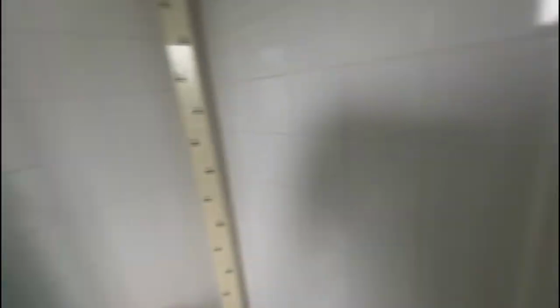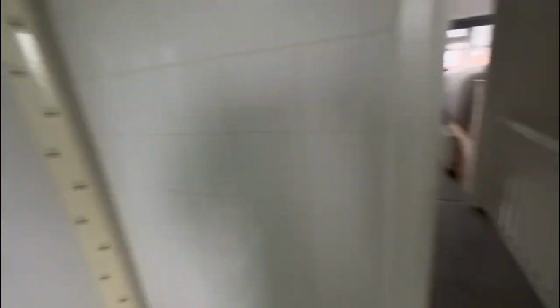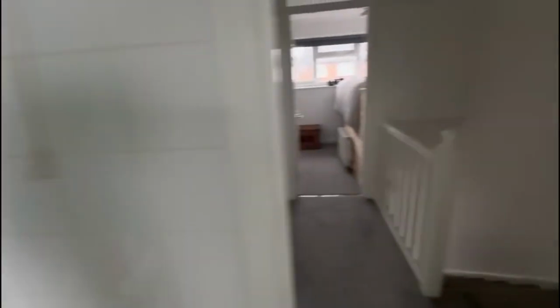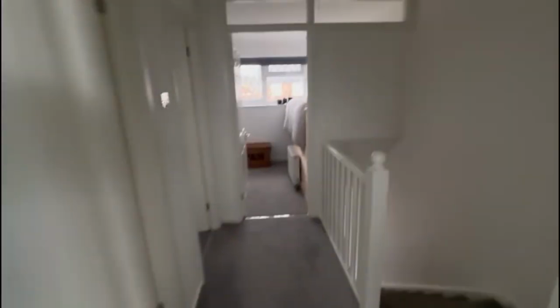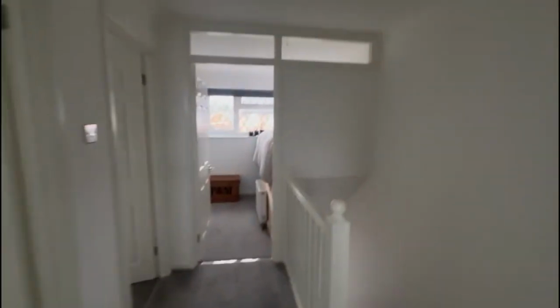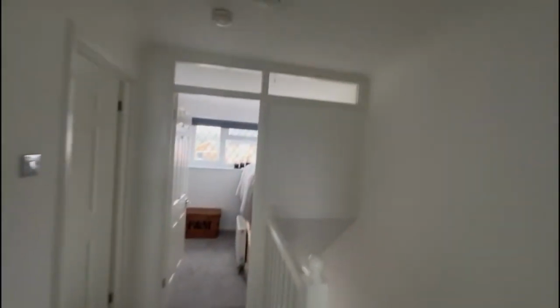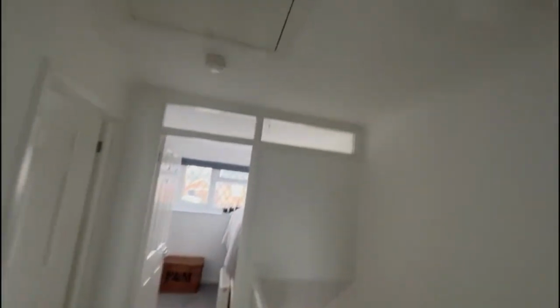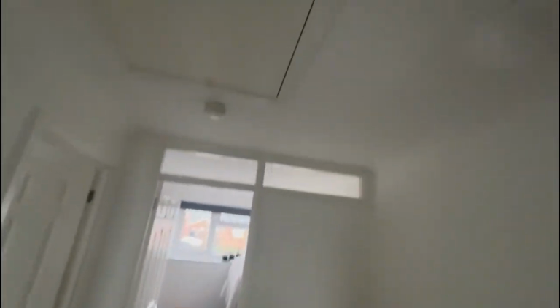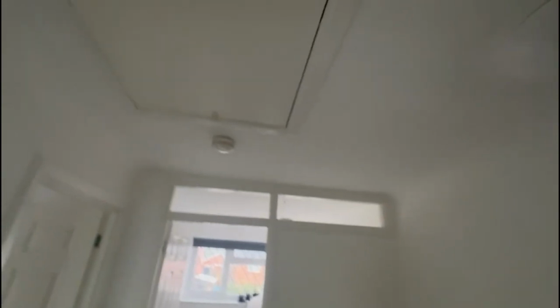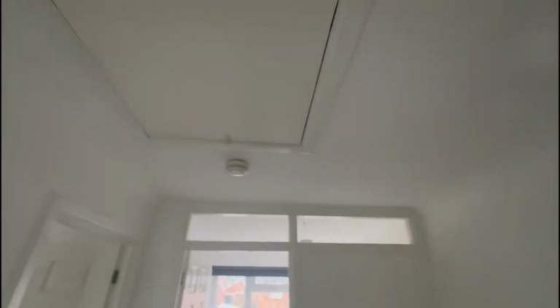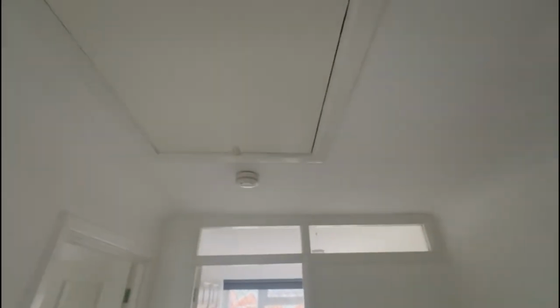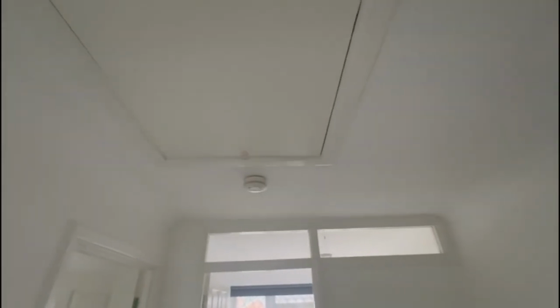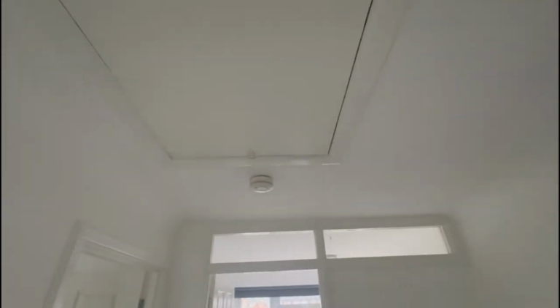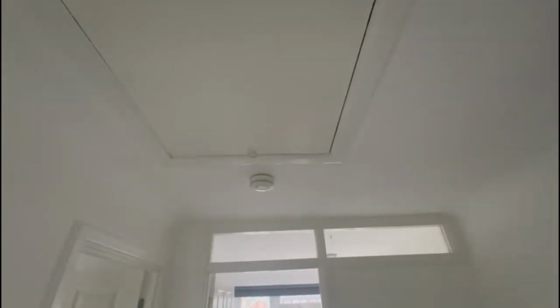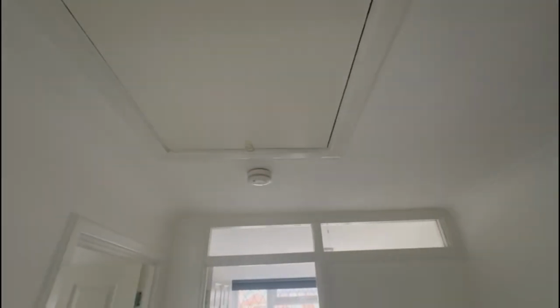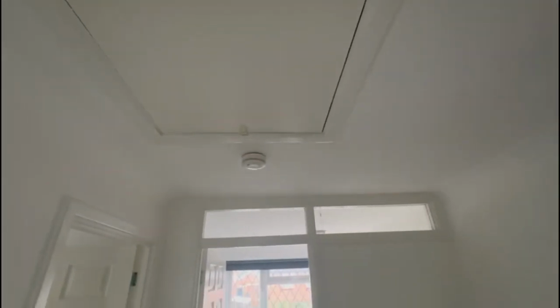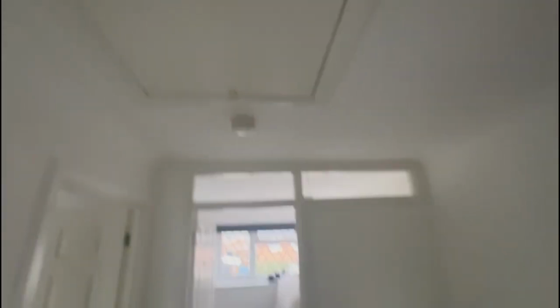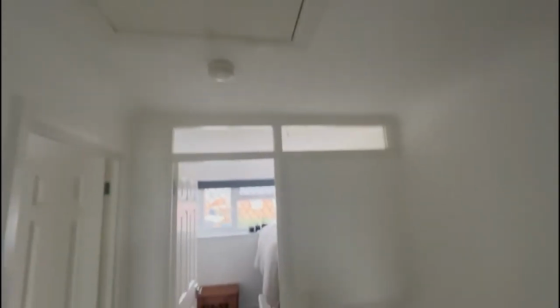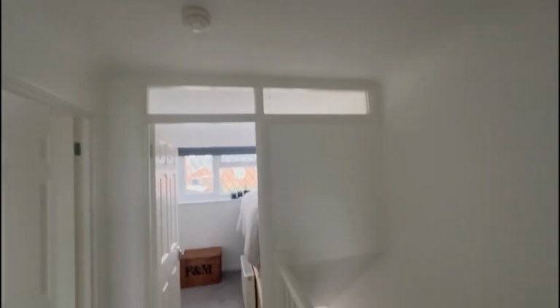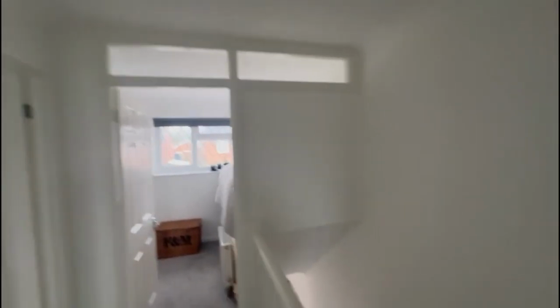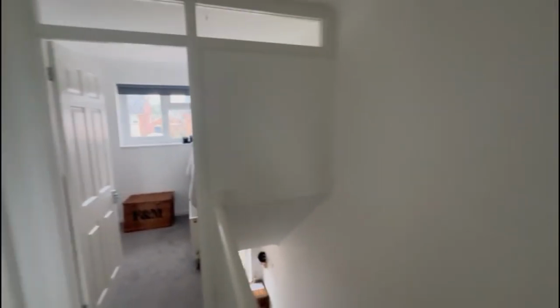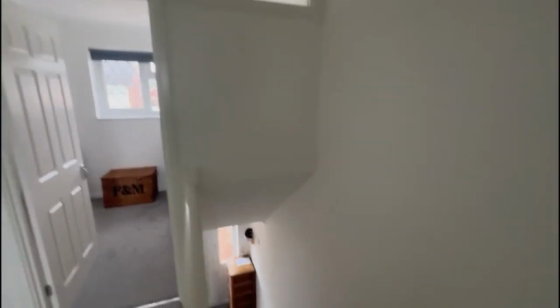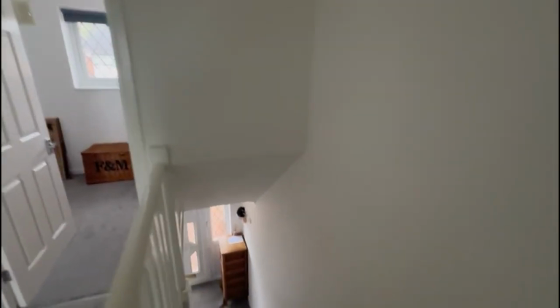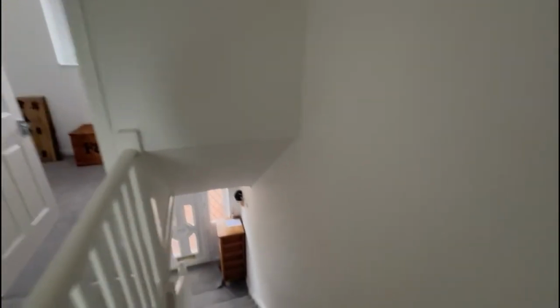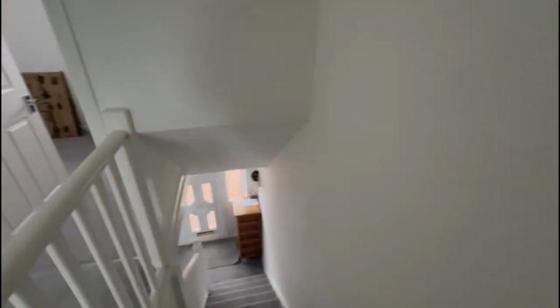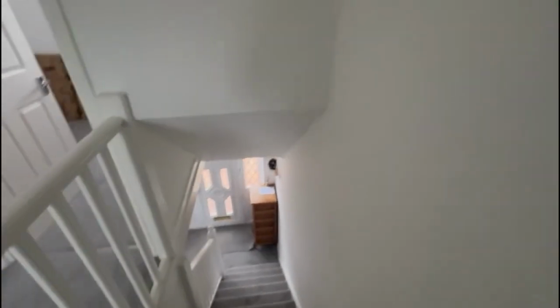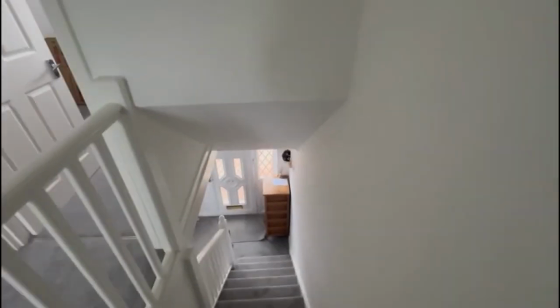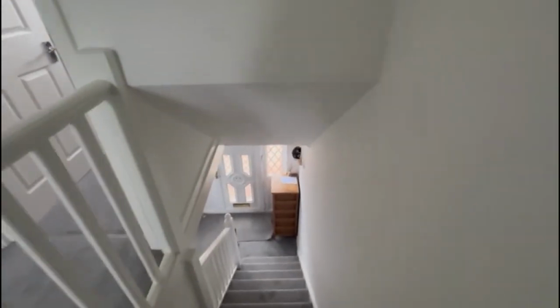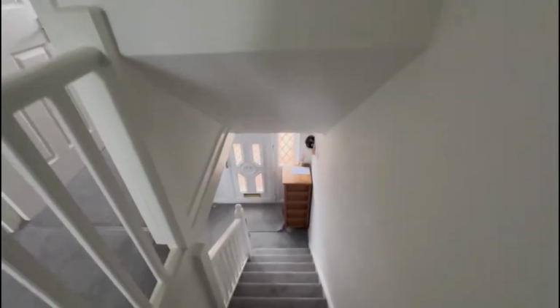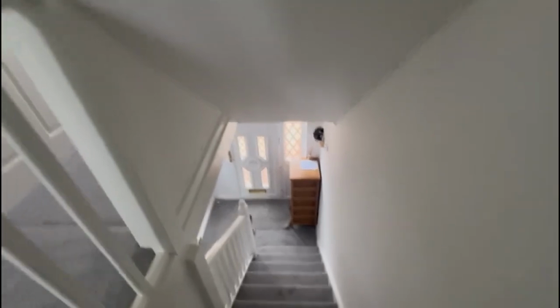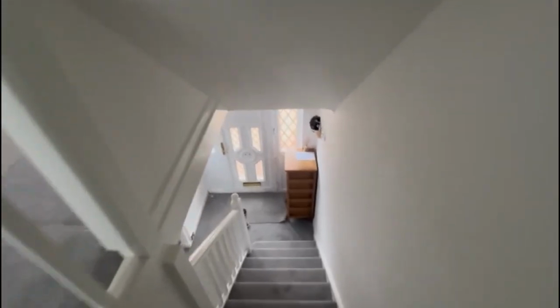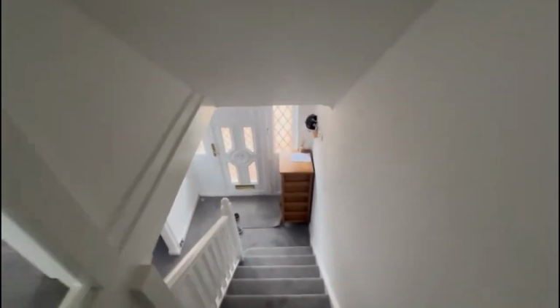You've also got good loft space — pretty sure there's a pull-down ladder, so really easy access for your additional storage as well.